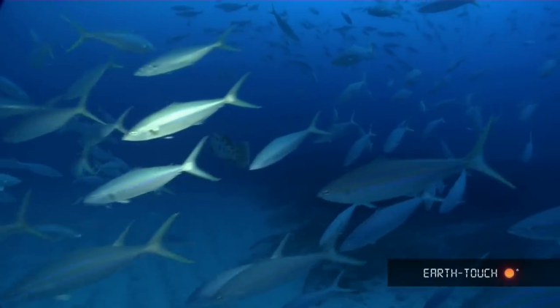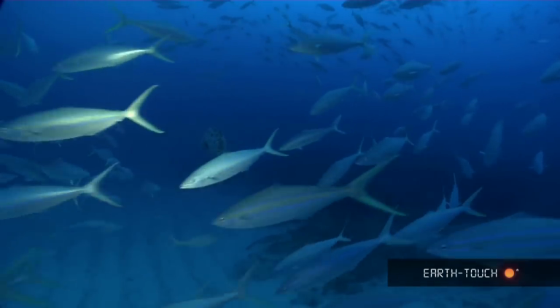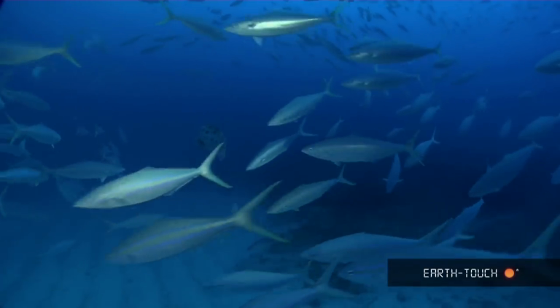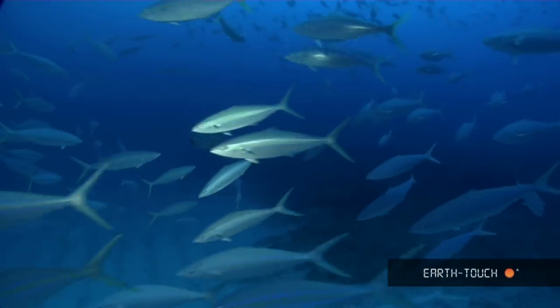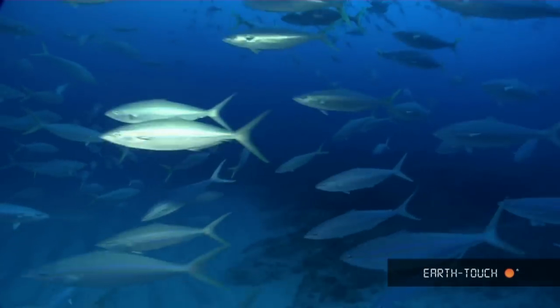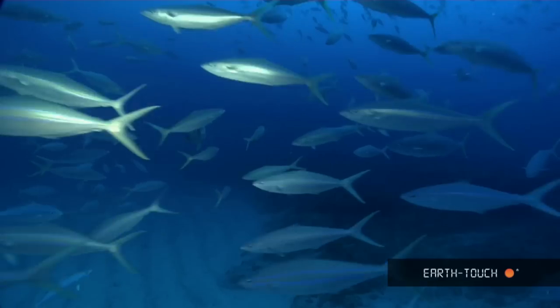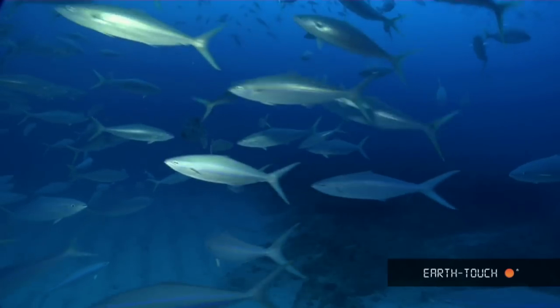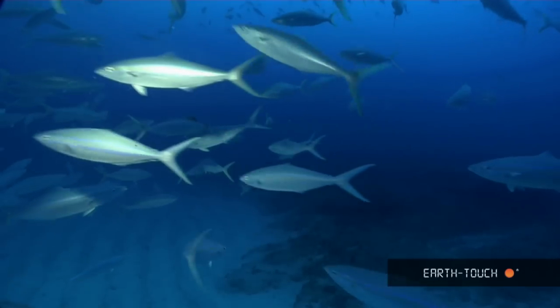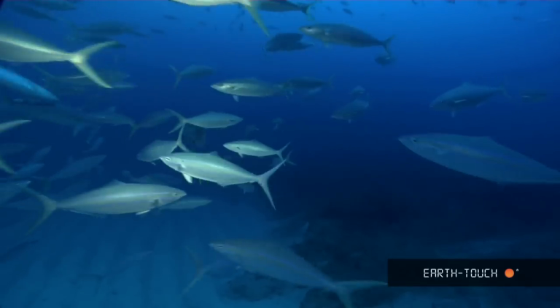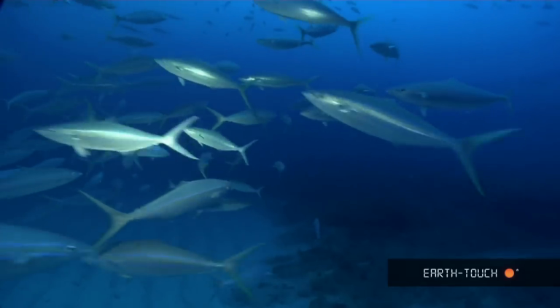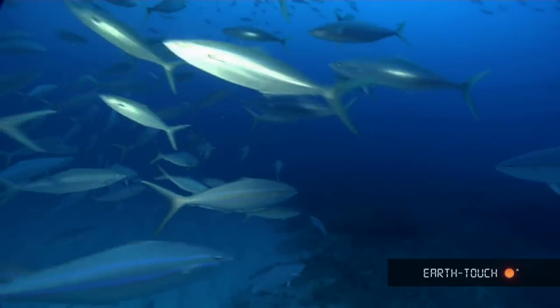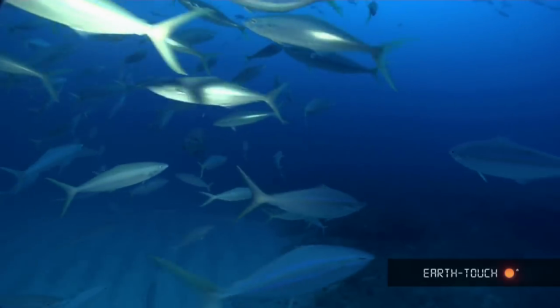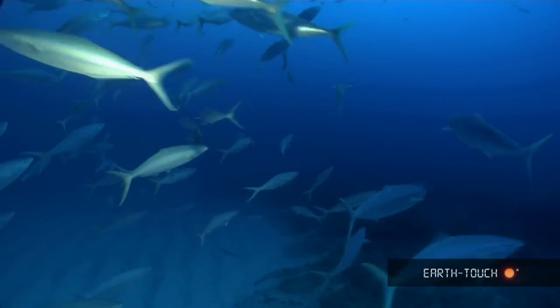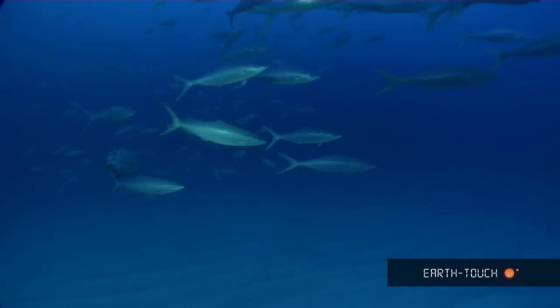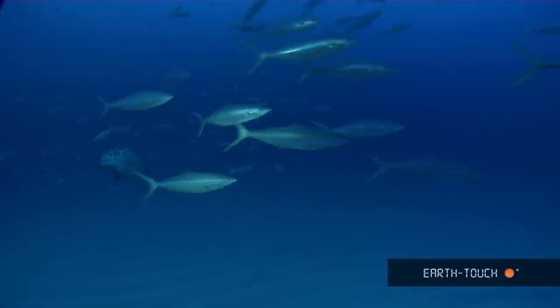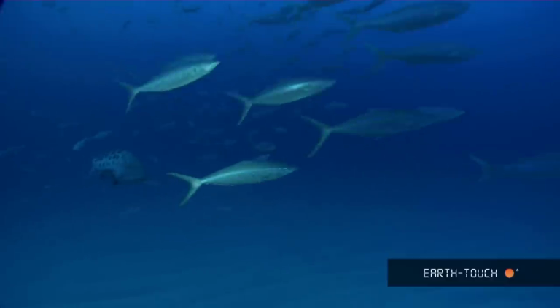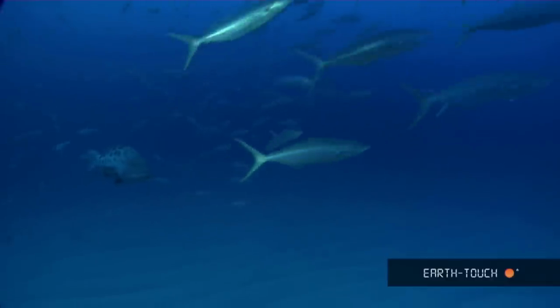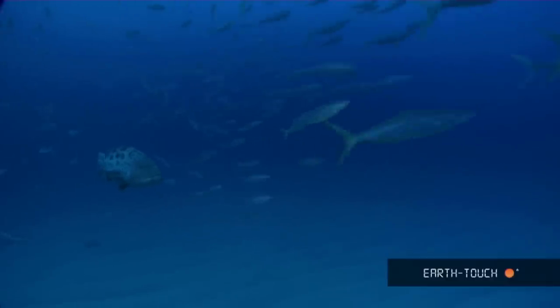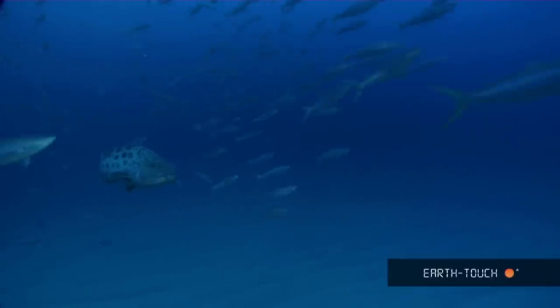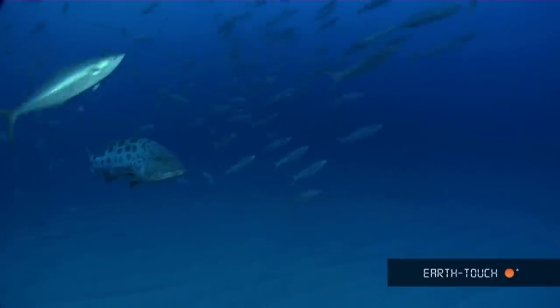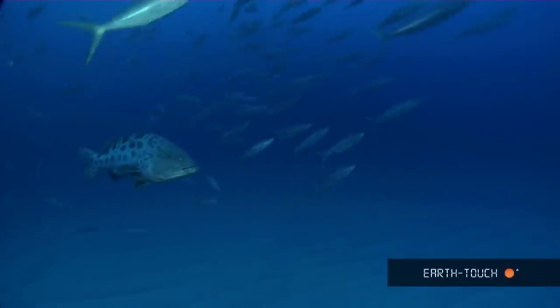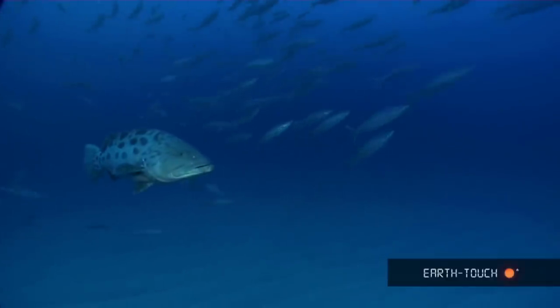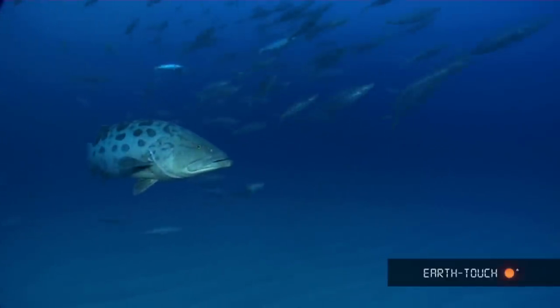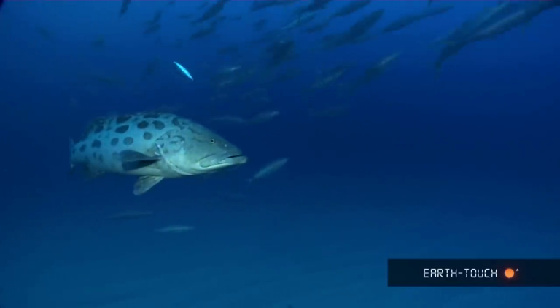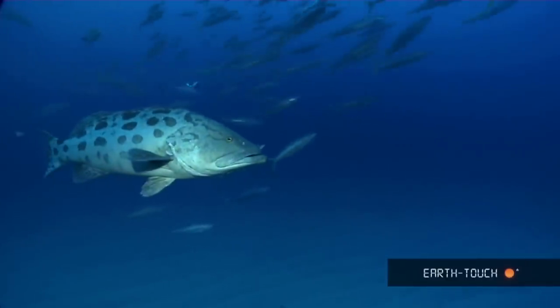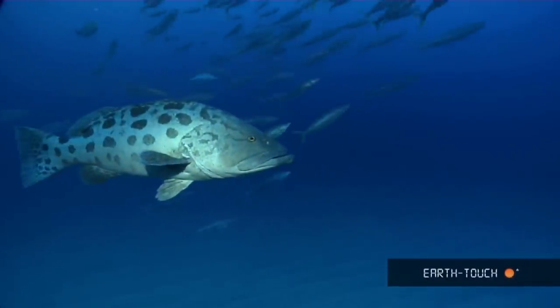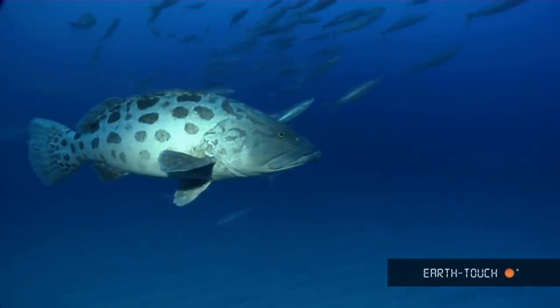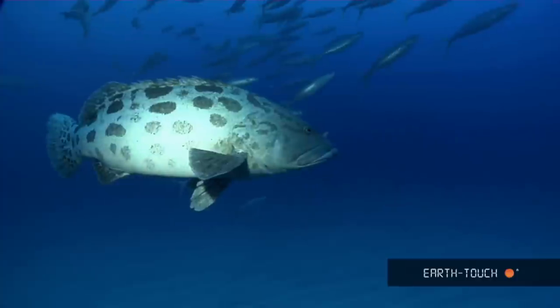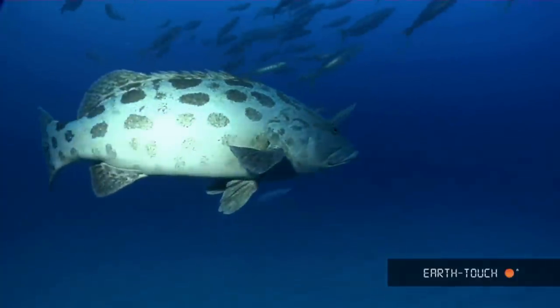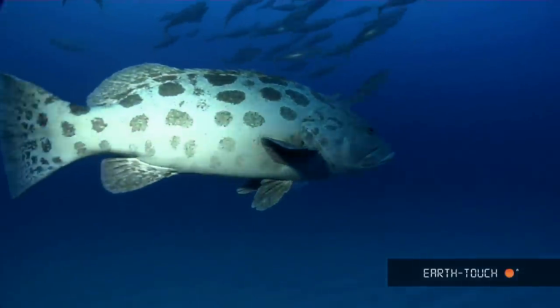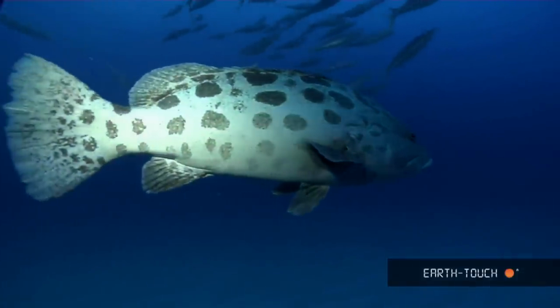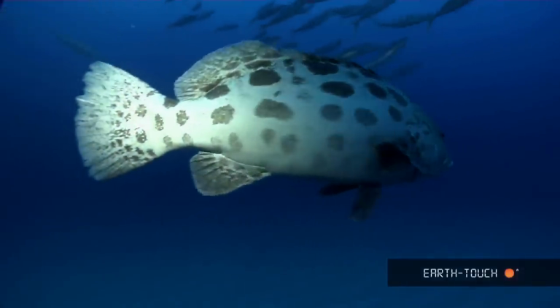There had been a lot of big Zambezi sharks as well as tiger sharks spotted in the area of late, so today we just decided to hang in the midwater. And pretty quickly, curiosity got the better of this big potato bass and he came up to have a look at exactly what we were doing.